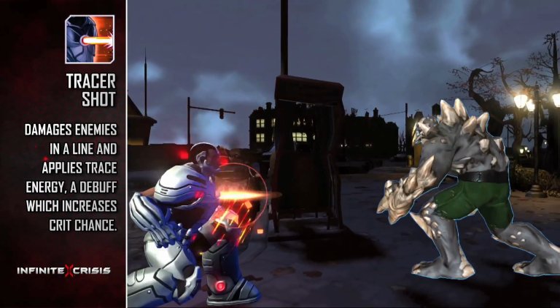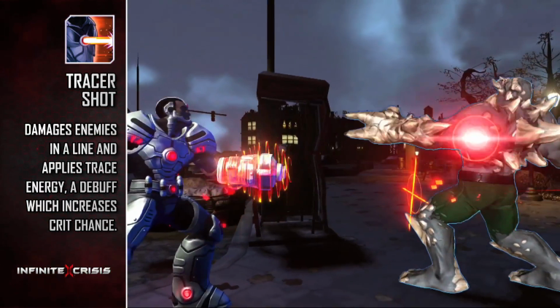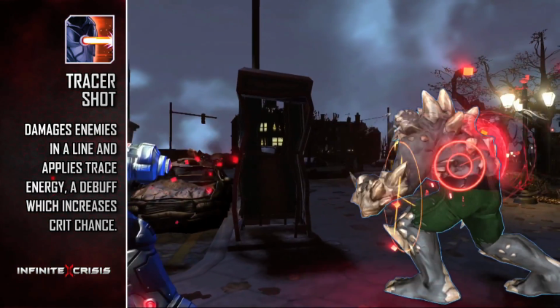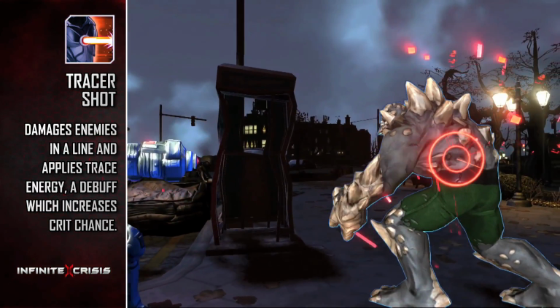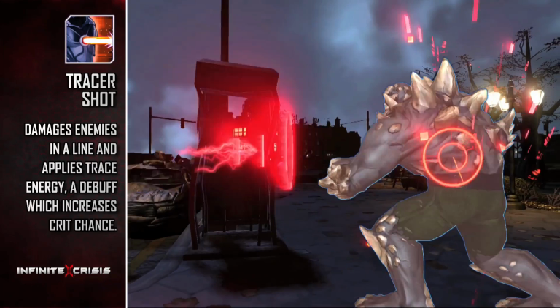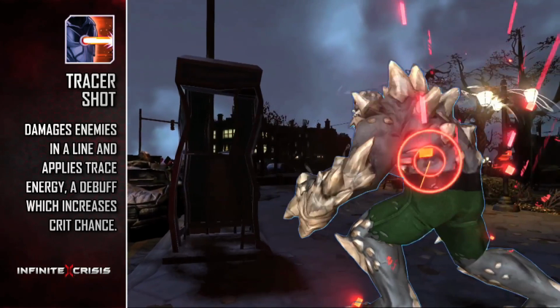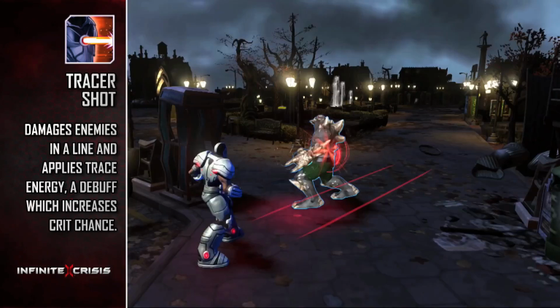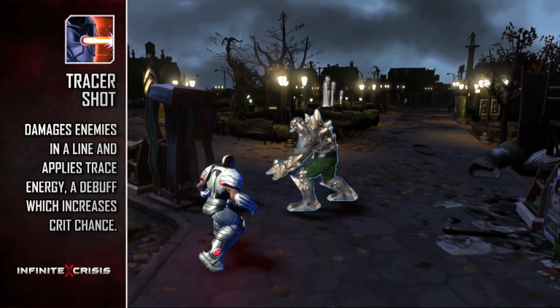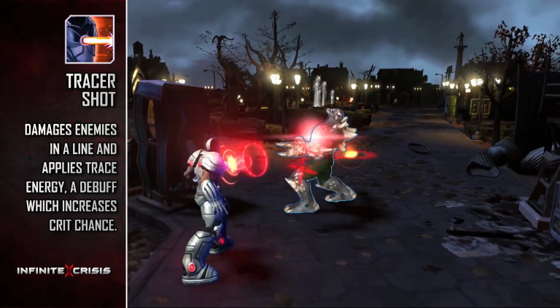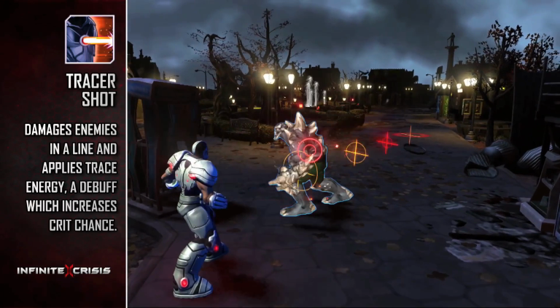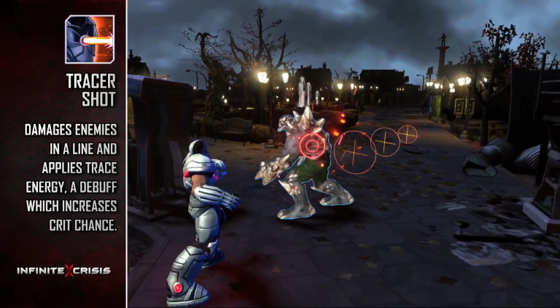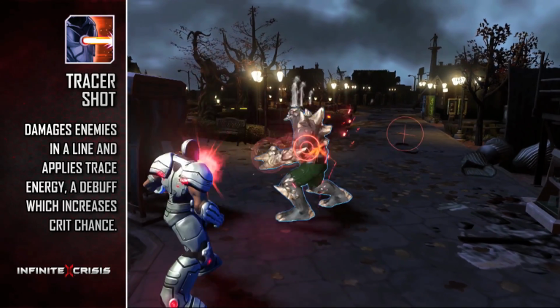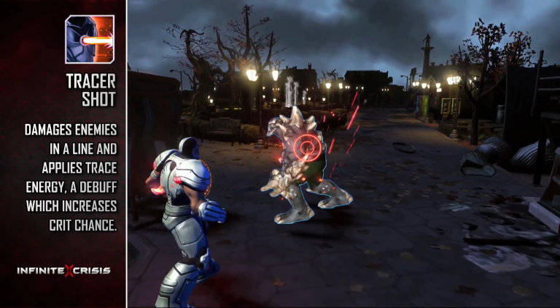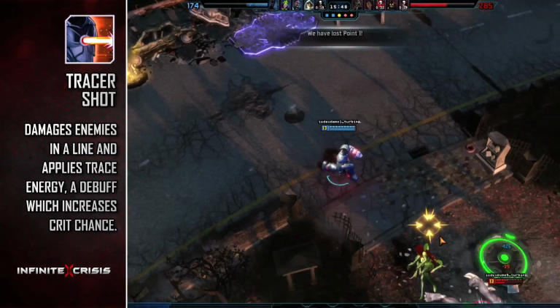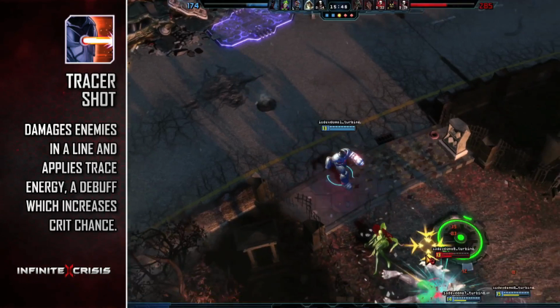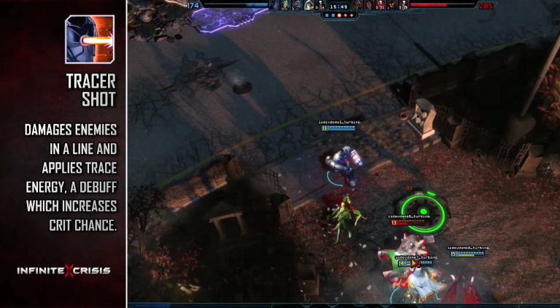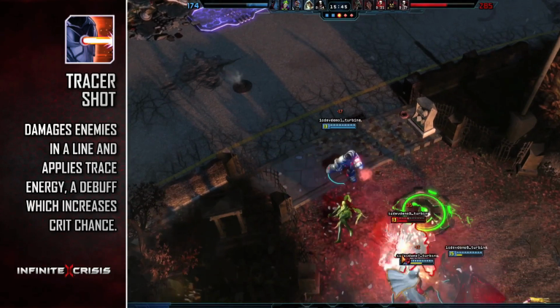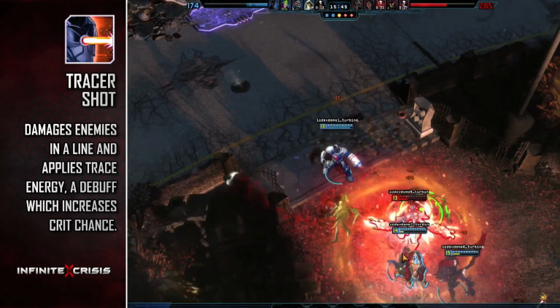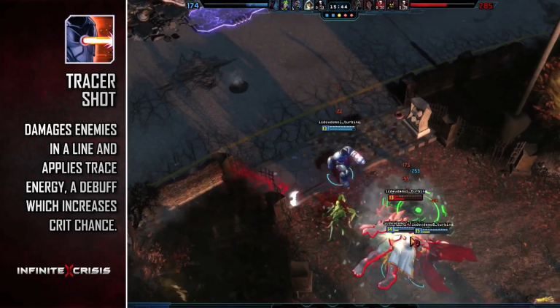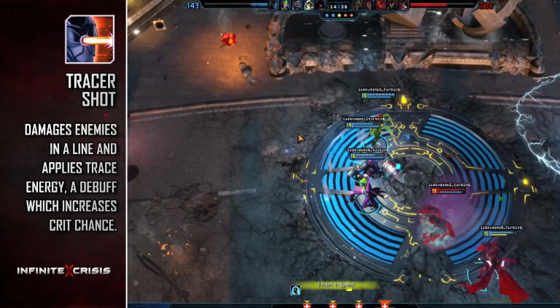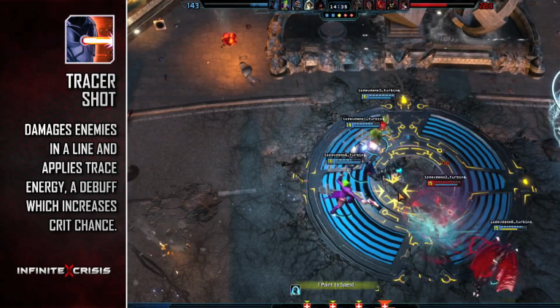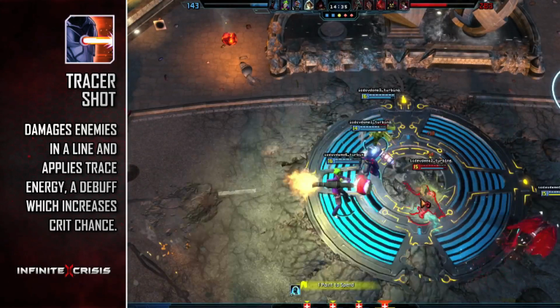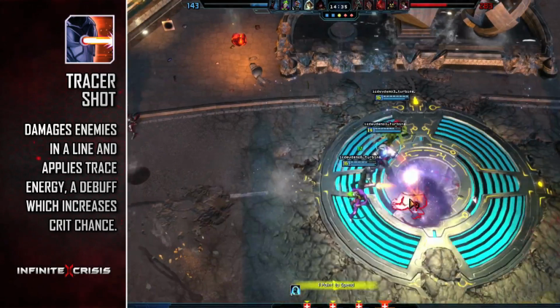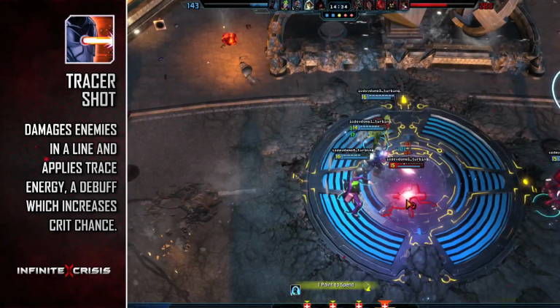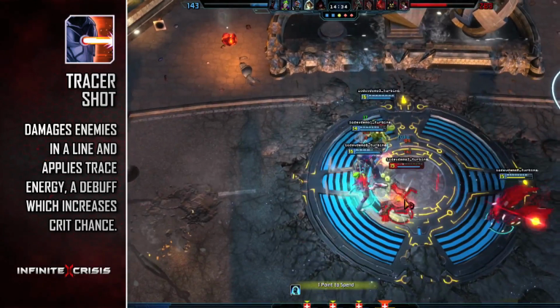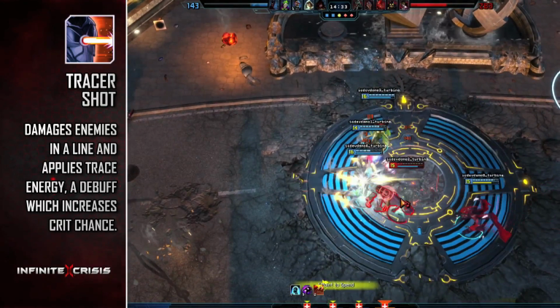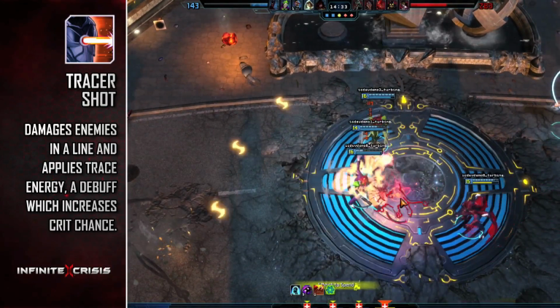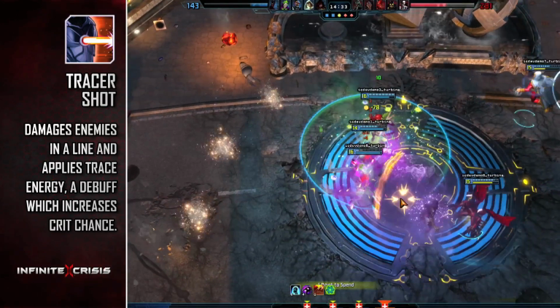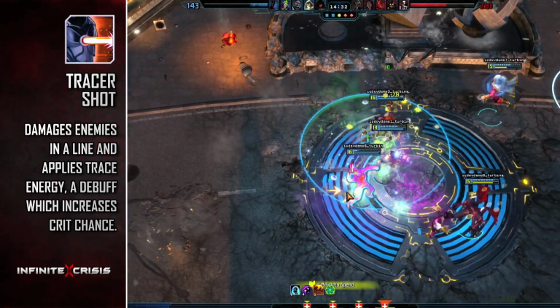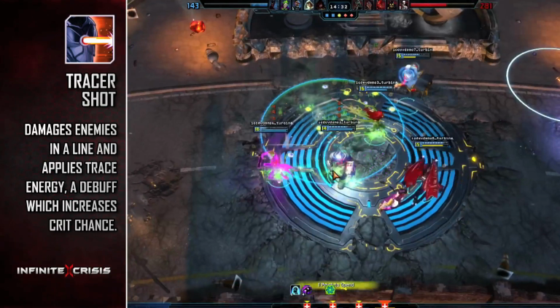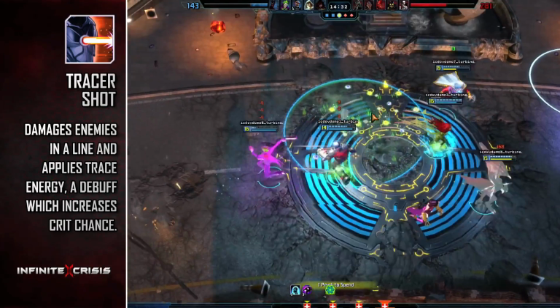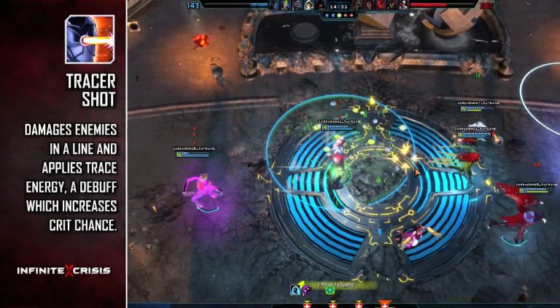Tracer Shot fires a narrow beam of energy in a line that damages all enemies caught in the blast. It also applies a debuff to all enemies hit that increases Cyborg's chance to critically strike that target for a short duration.